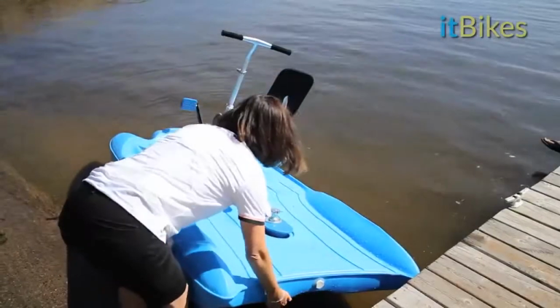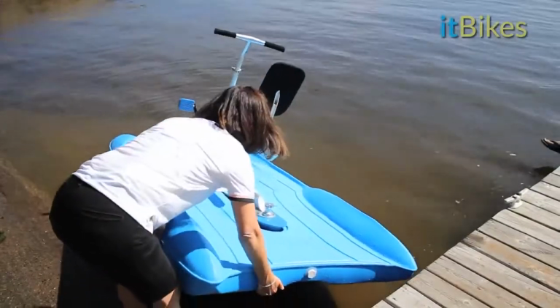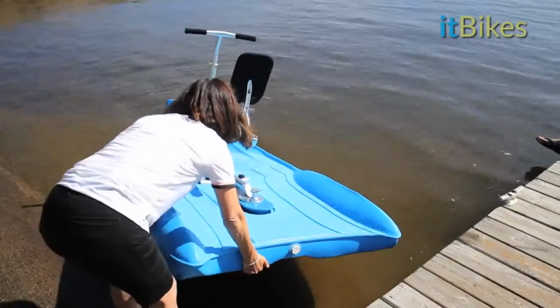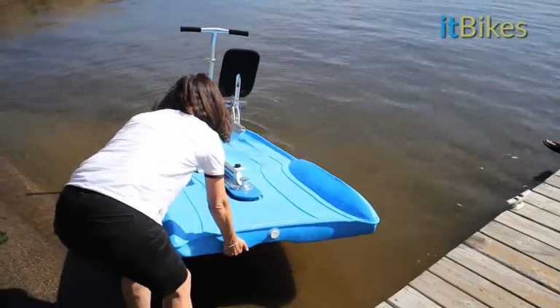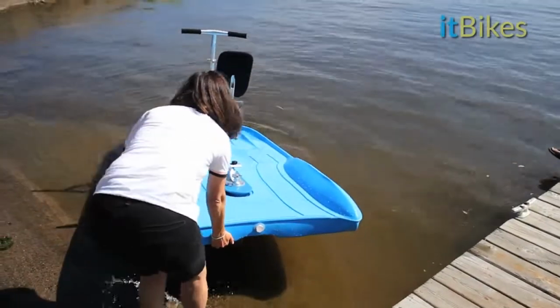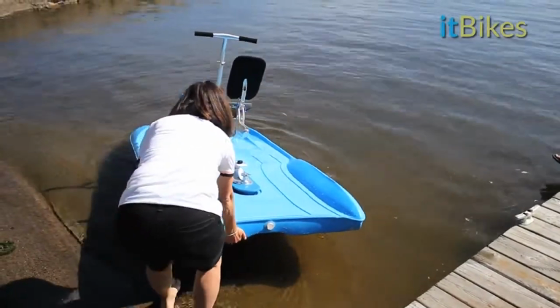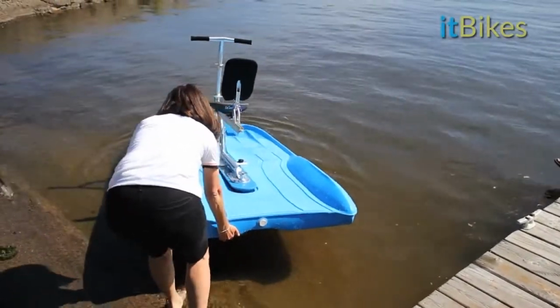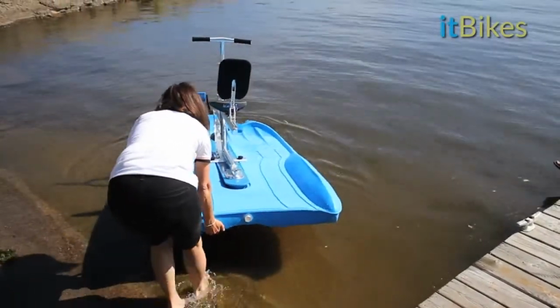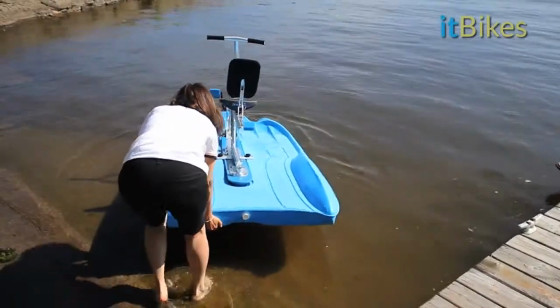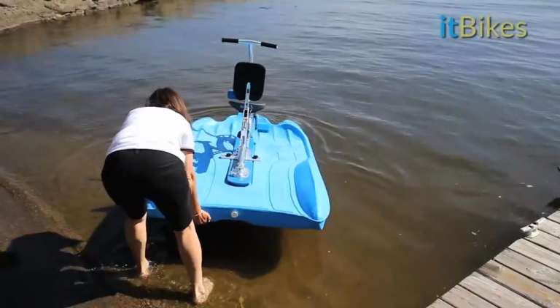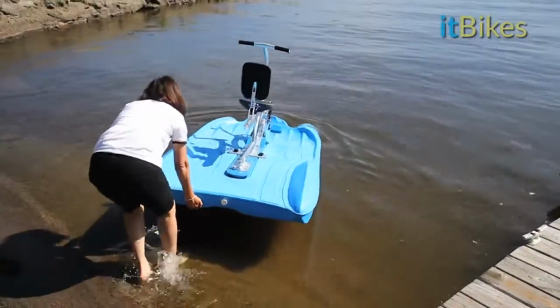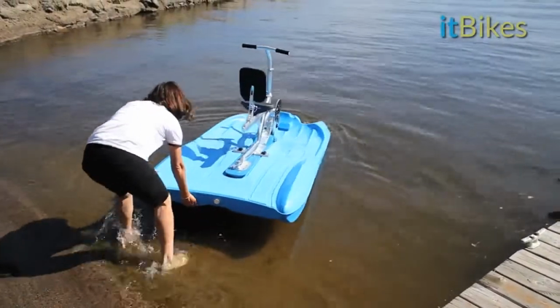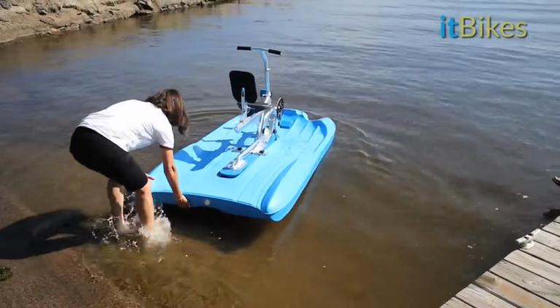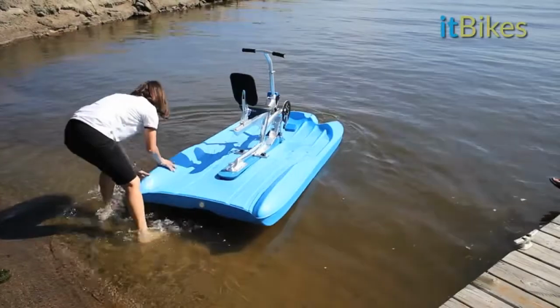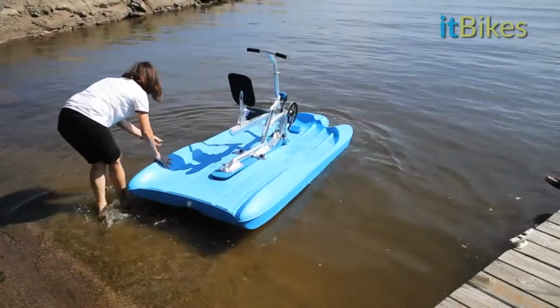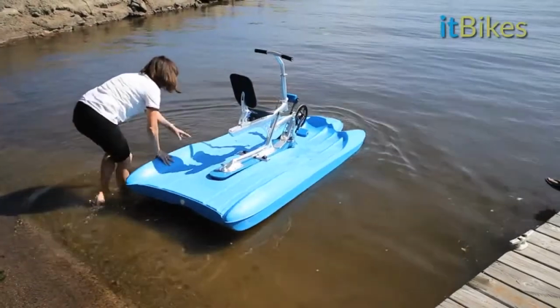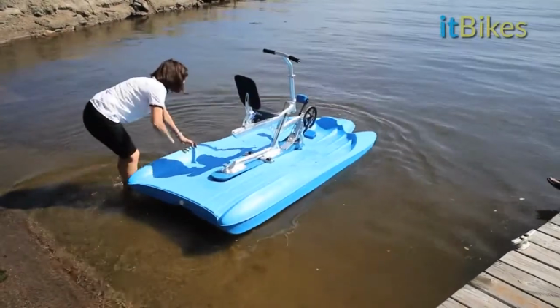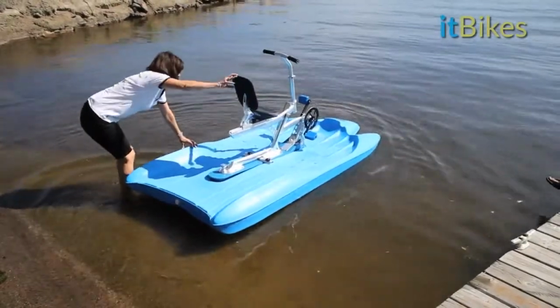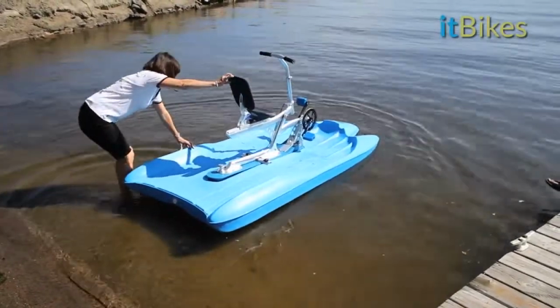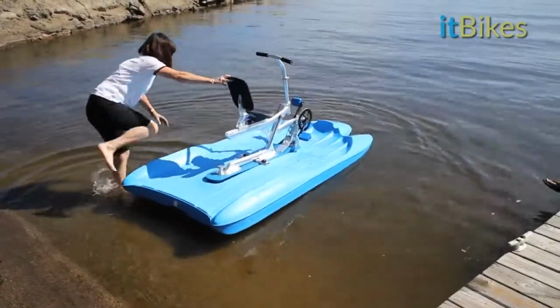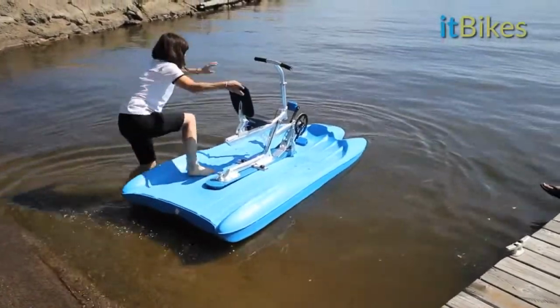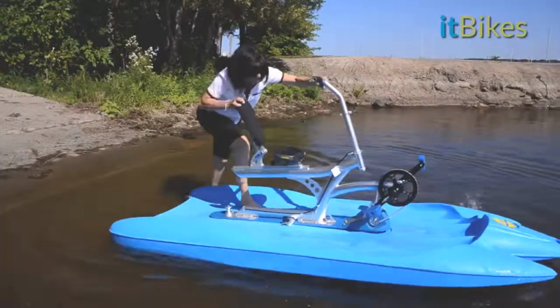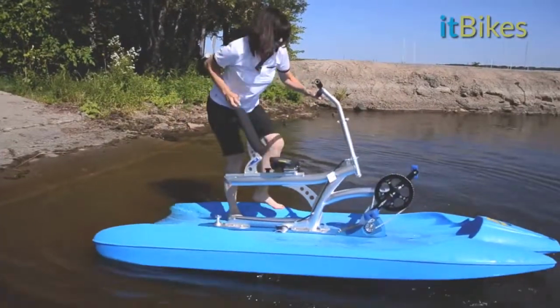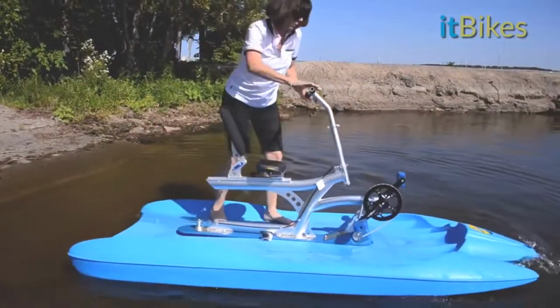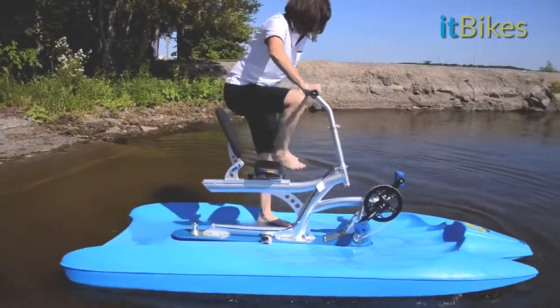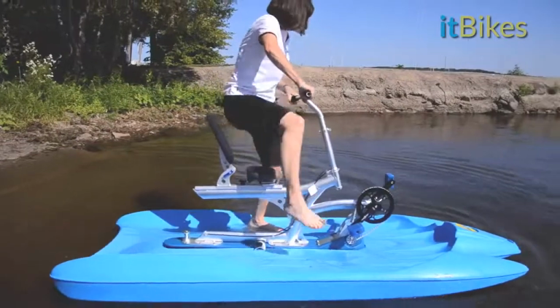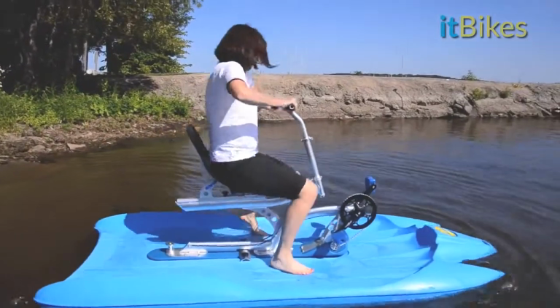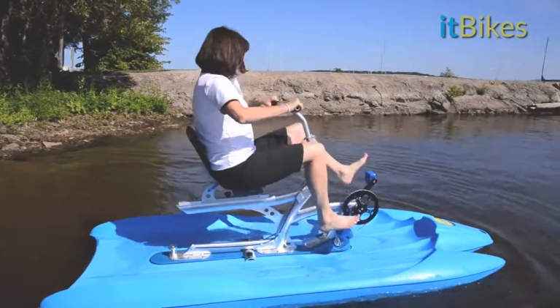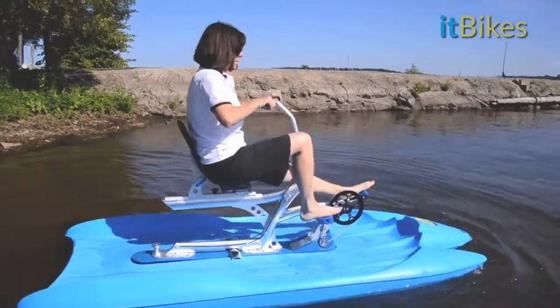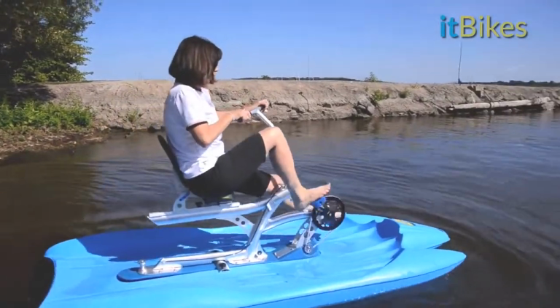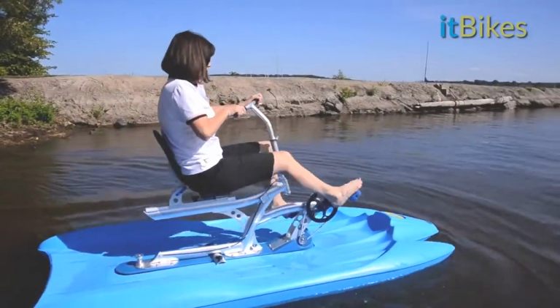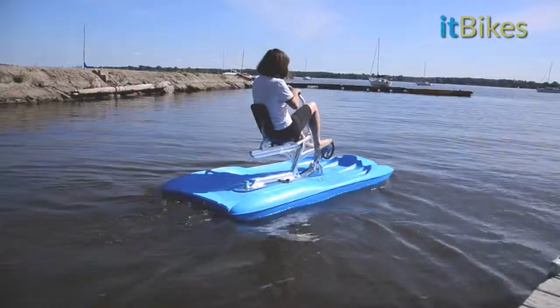When launching from the beach, push the ItBike forward until the water is about 18 inches deep. Then climb on, and you're good to go.